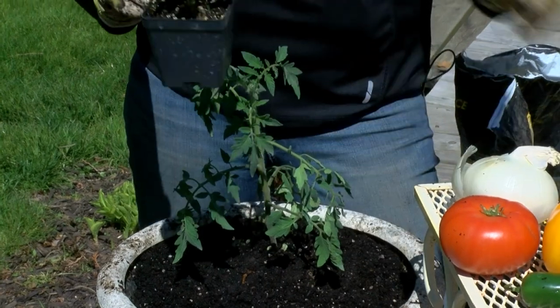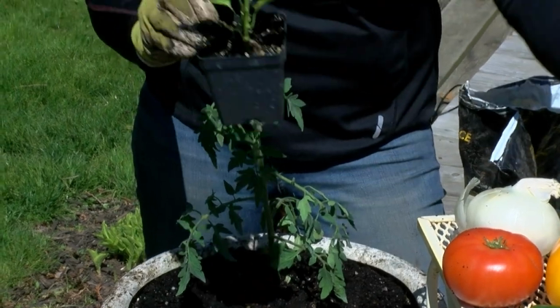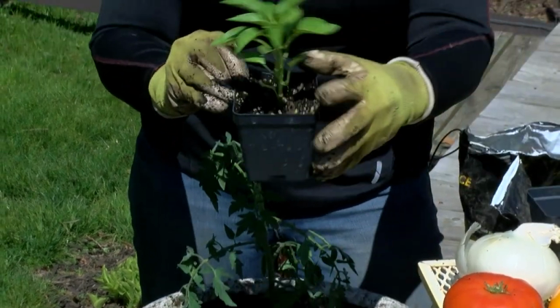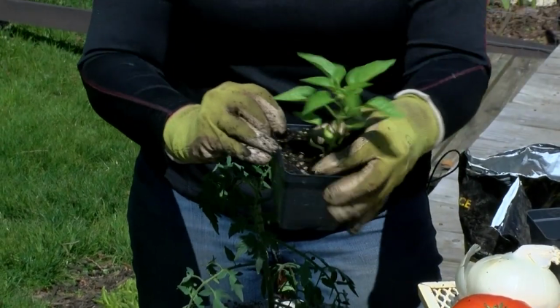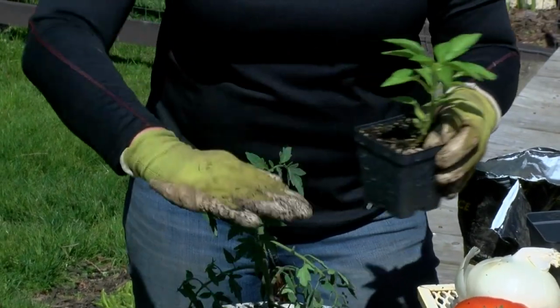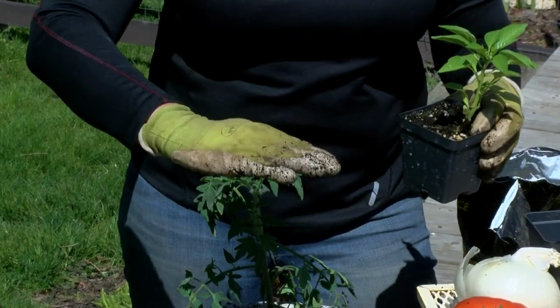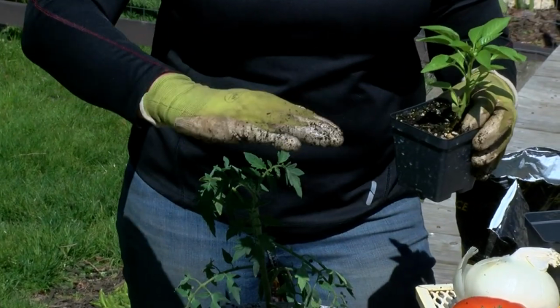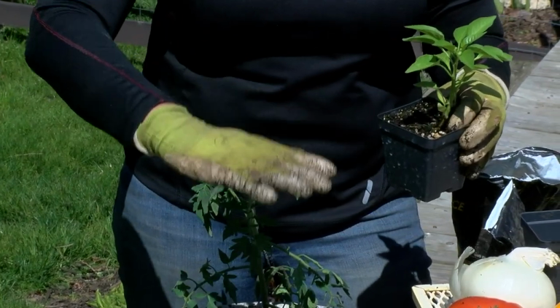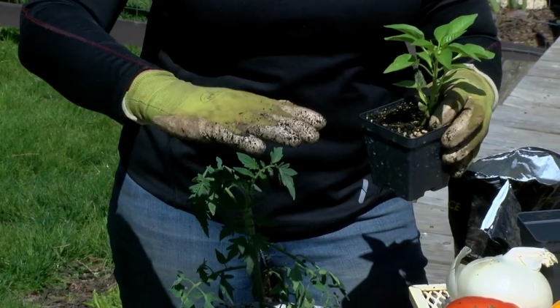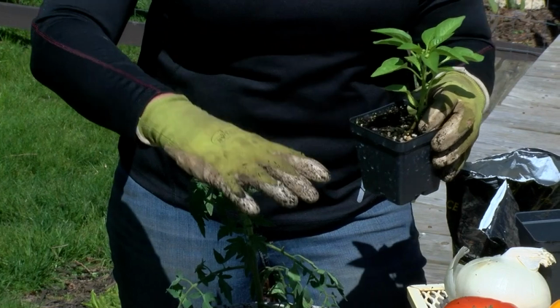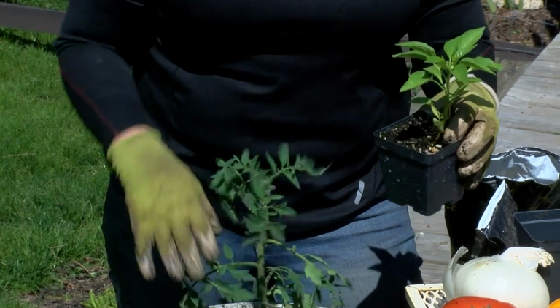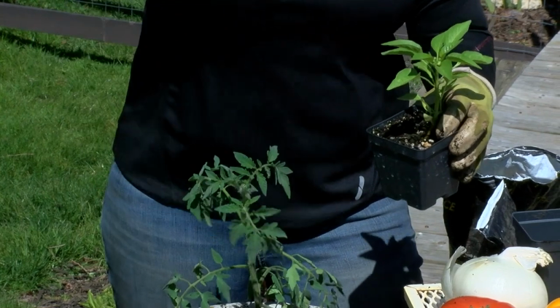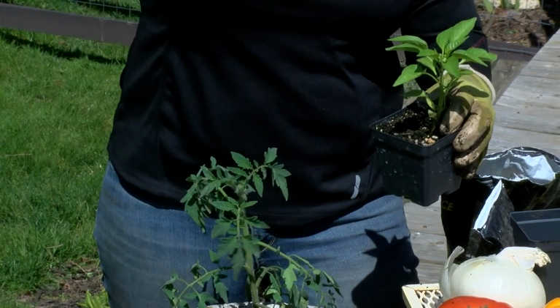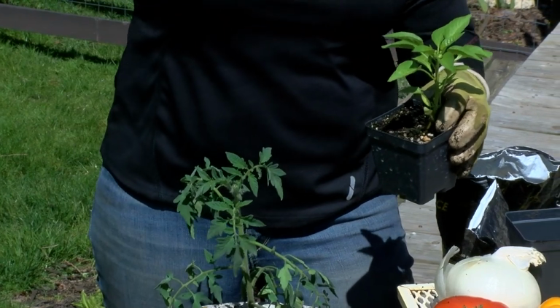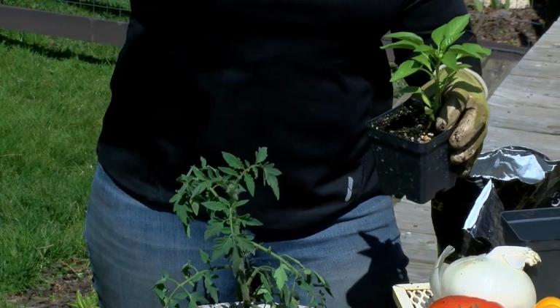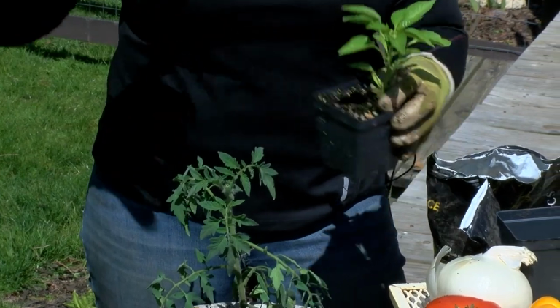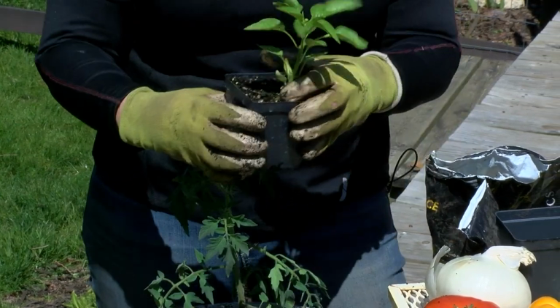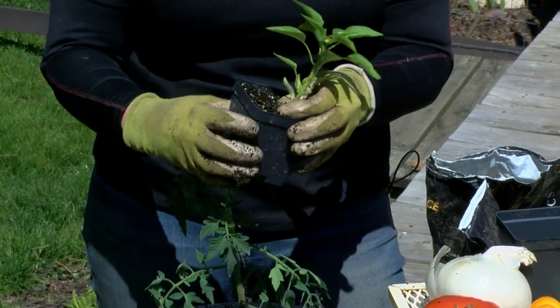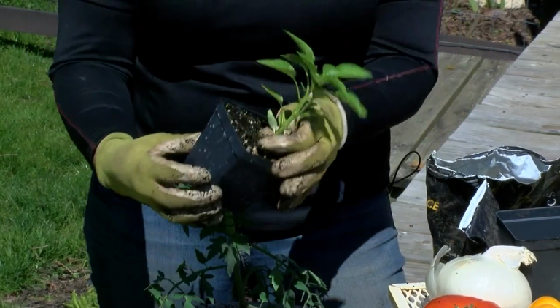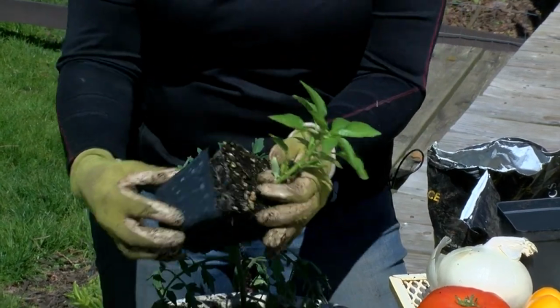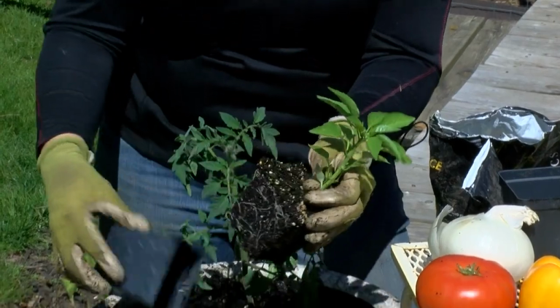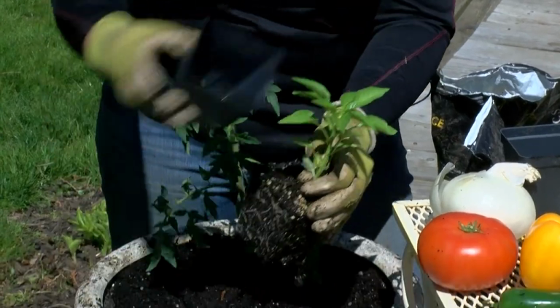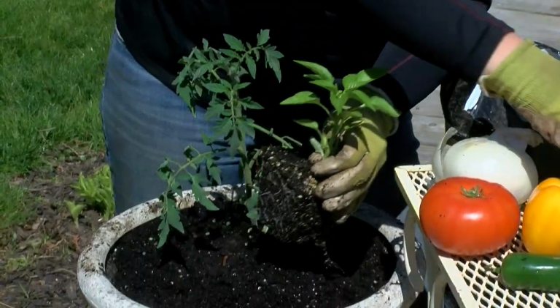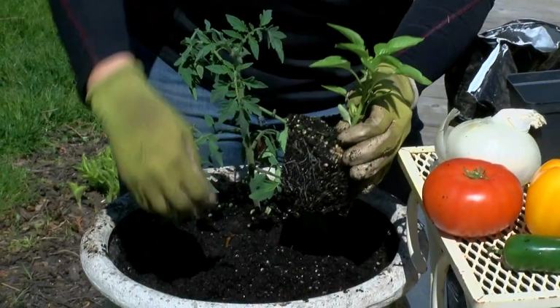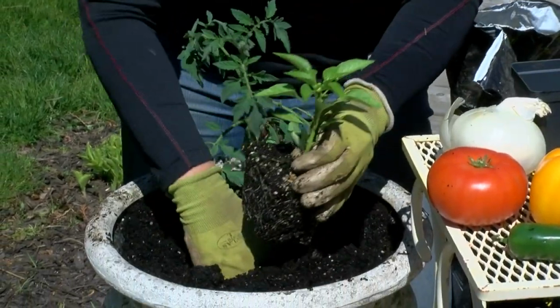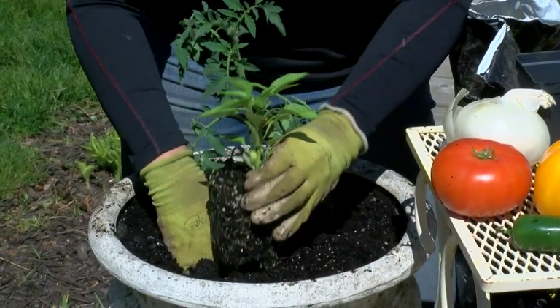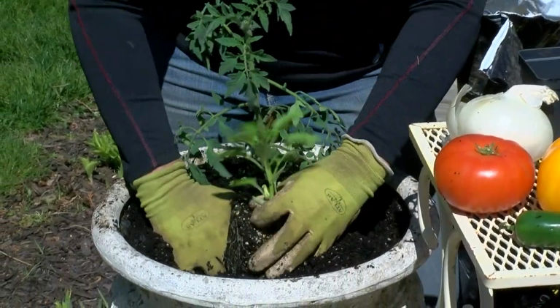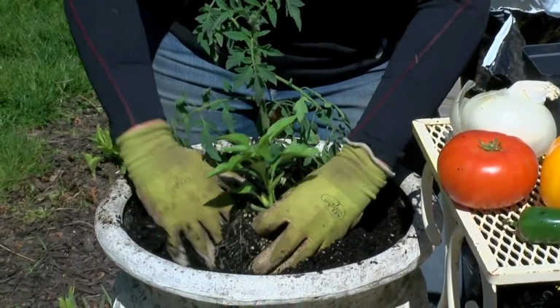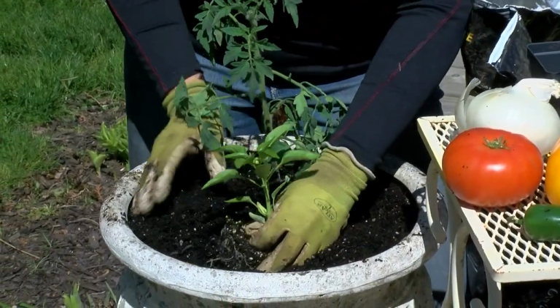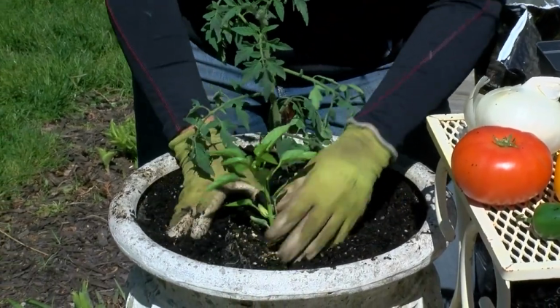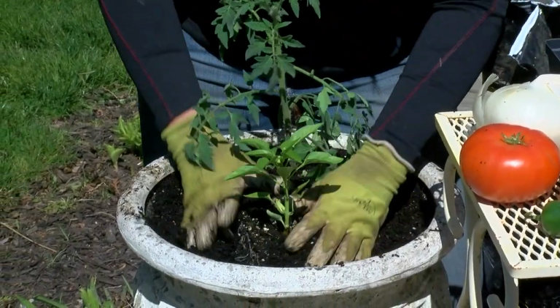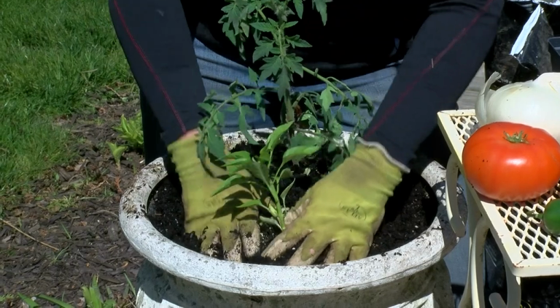This is a yellow pepper, and it will grow about this tall as it grows throughout the summertime. The tomato will get pretty tall, so we're going to make sure that as it grows, we're going to give it a little bit of help. Let's put this pepper in the planter — I'm just going to put it right in front of the tomato.